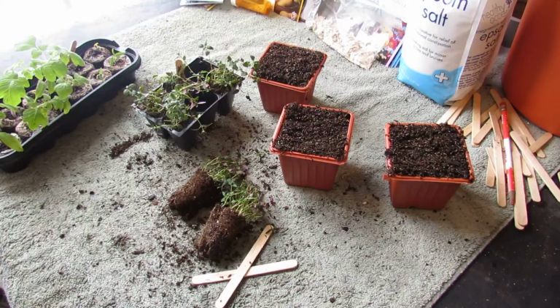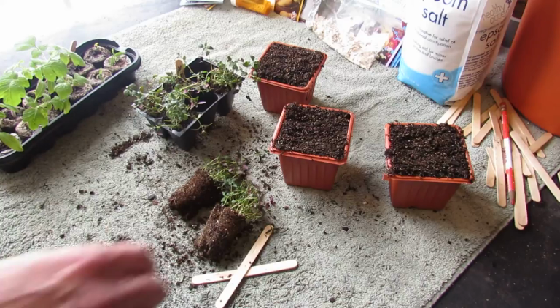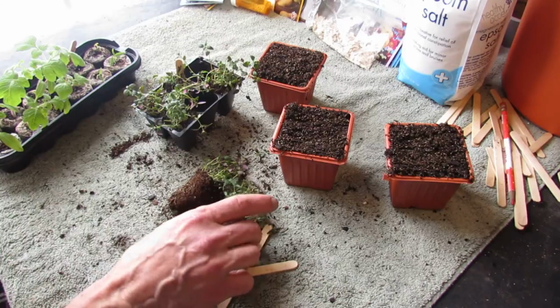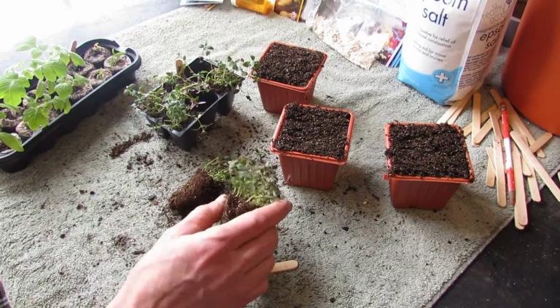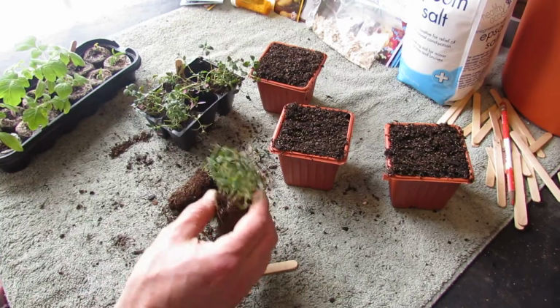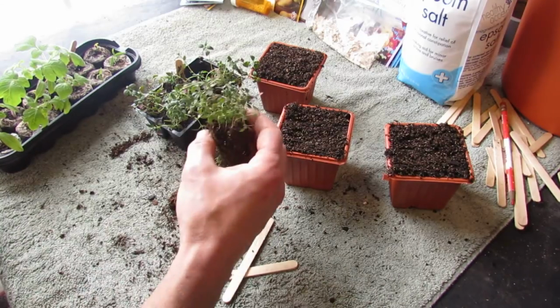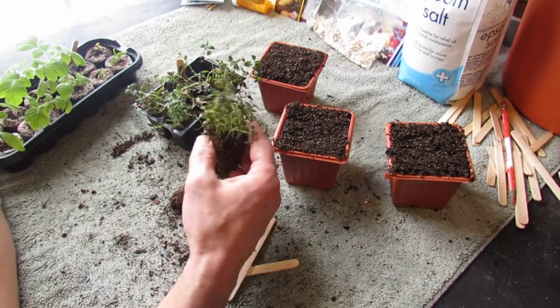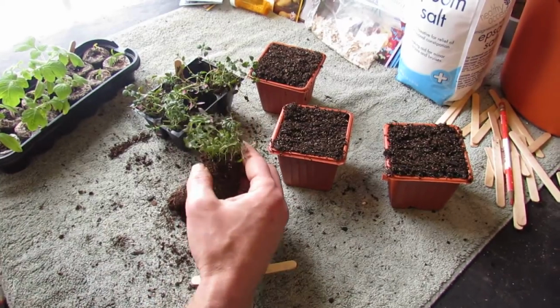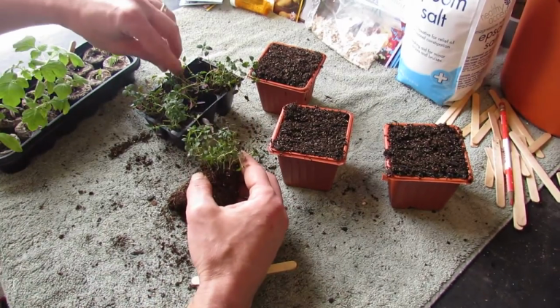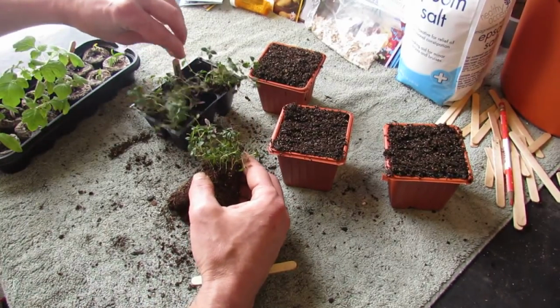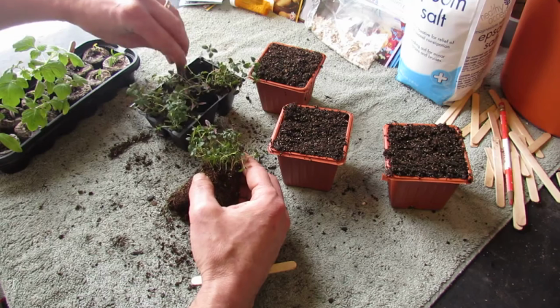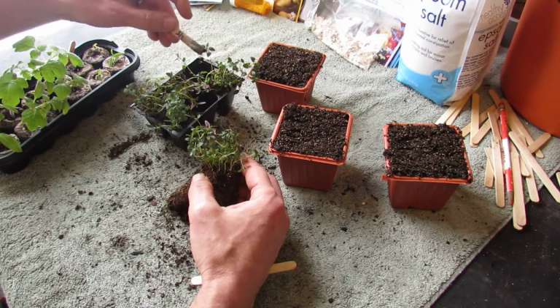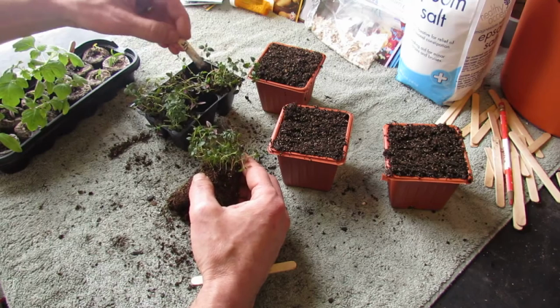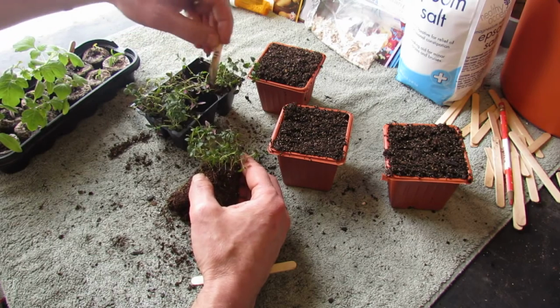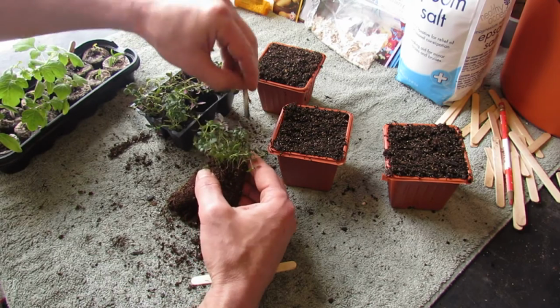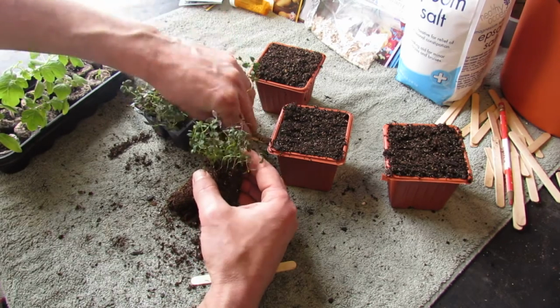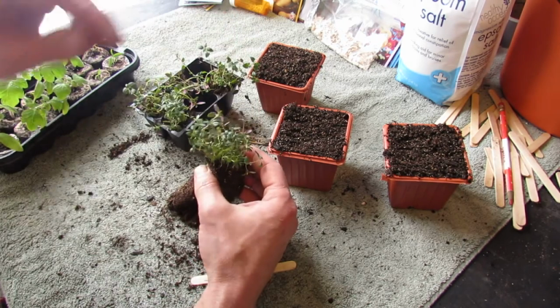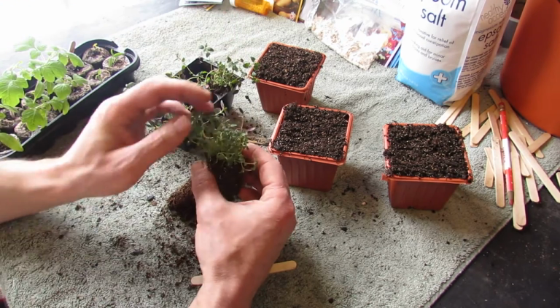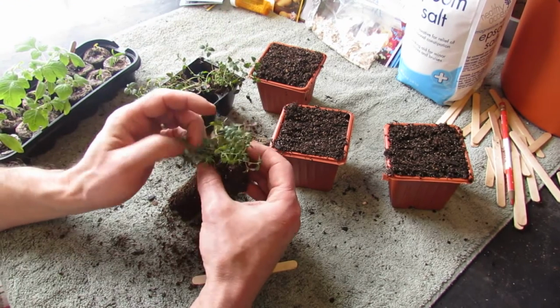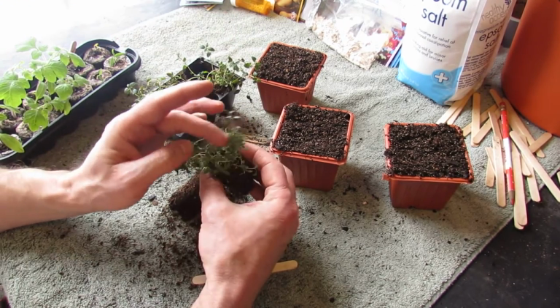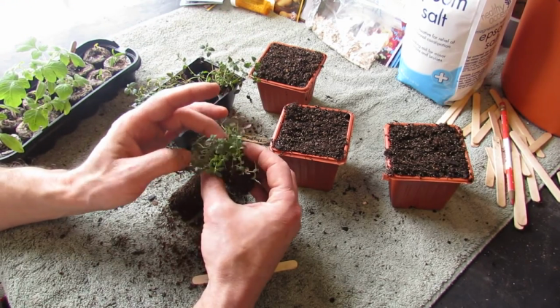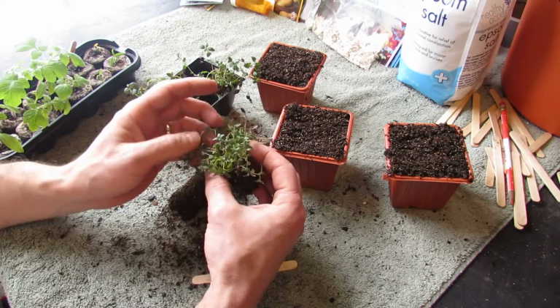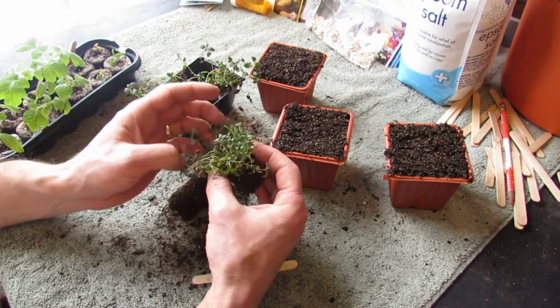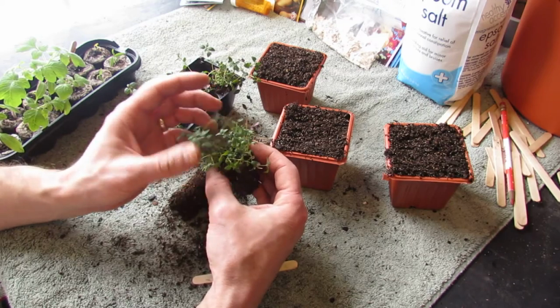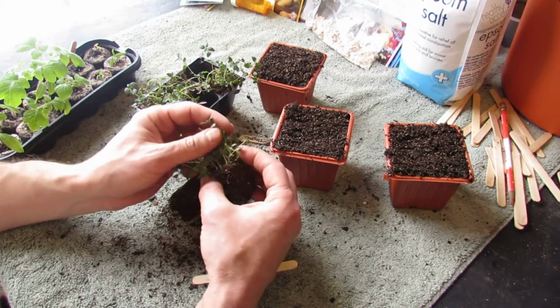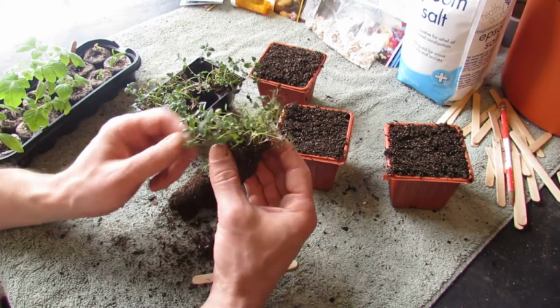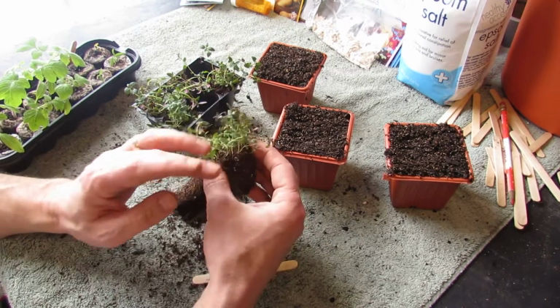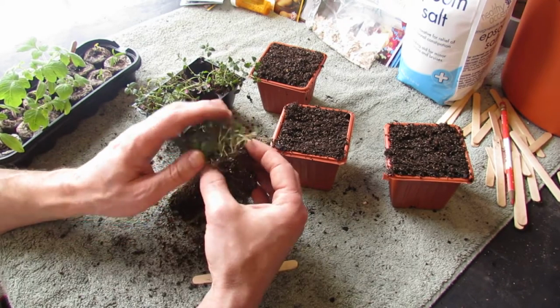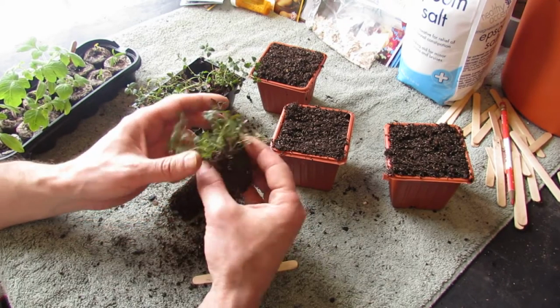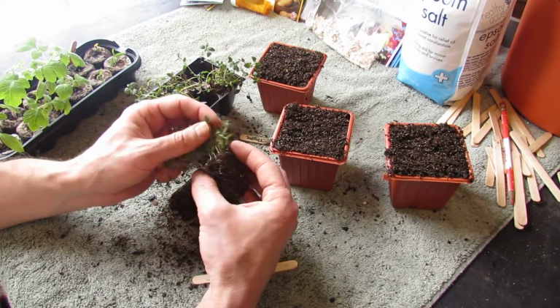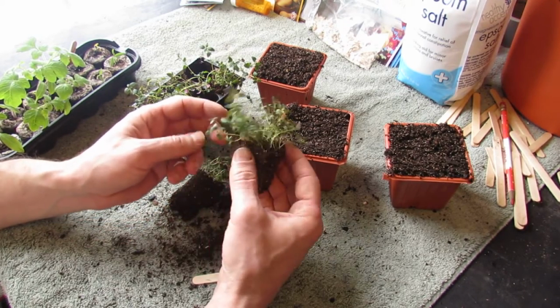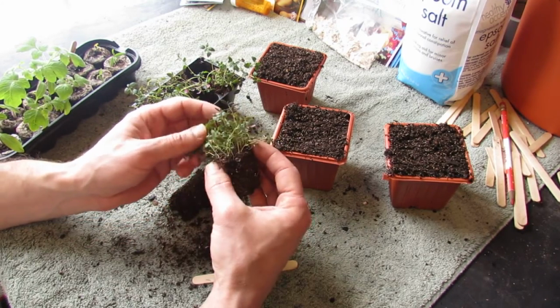Welcome to my first vegetable garden. Today's February 12th. On January 5th, I showed you how the seeds start — thyme and oregano — in an overseeding method. This is my thyme, and oregano would be taken care of the same way.